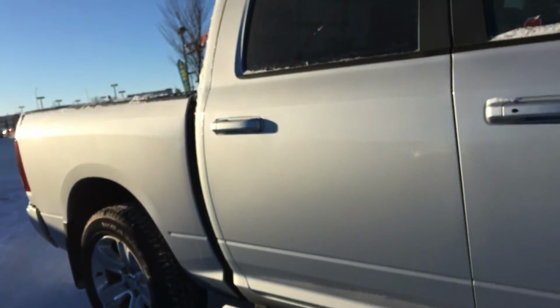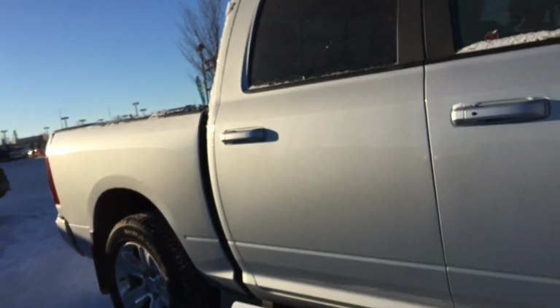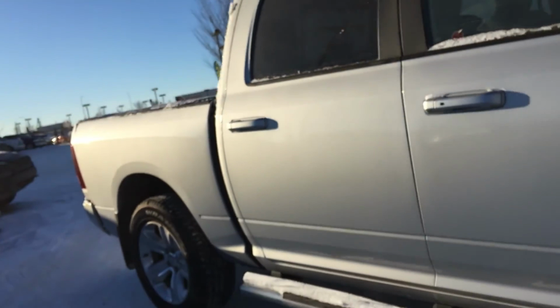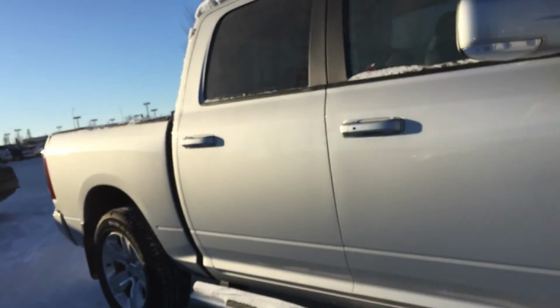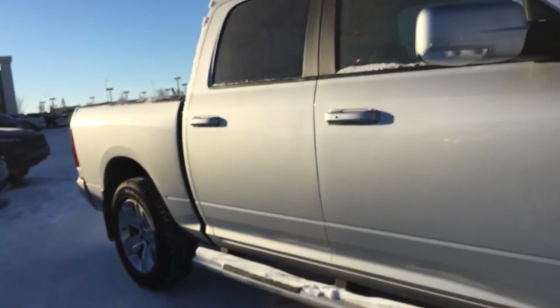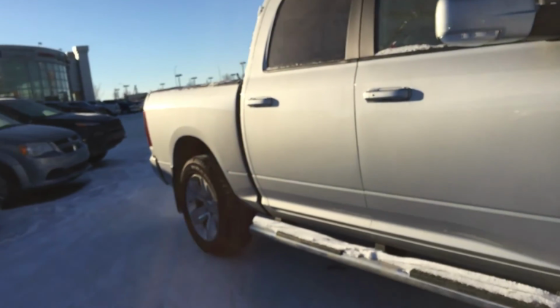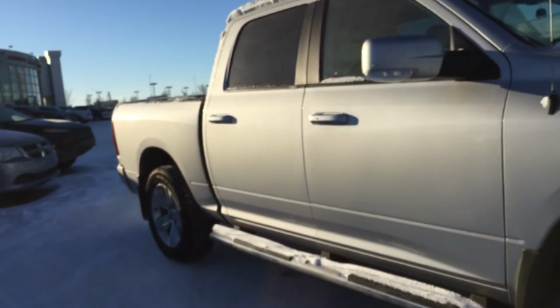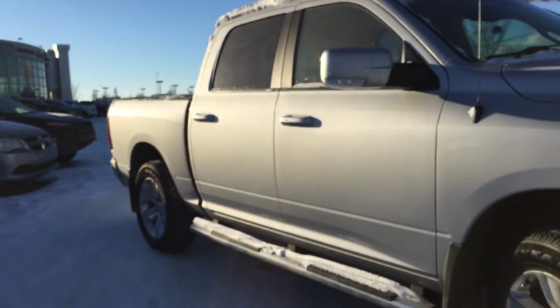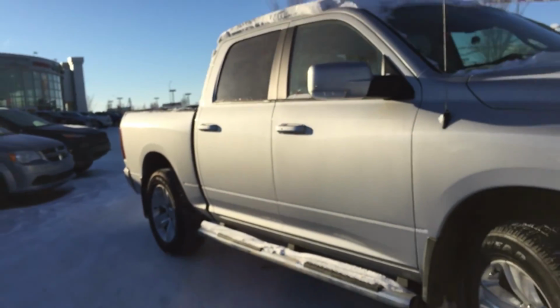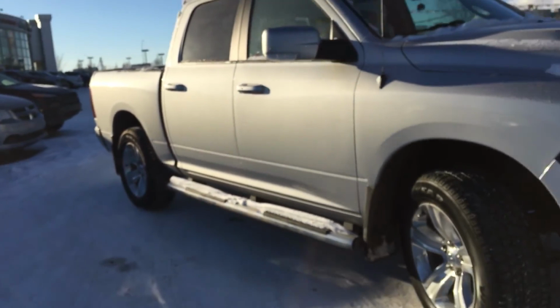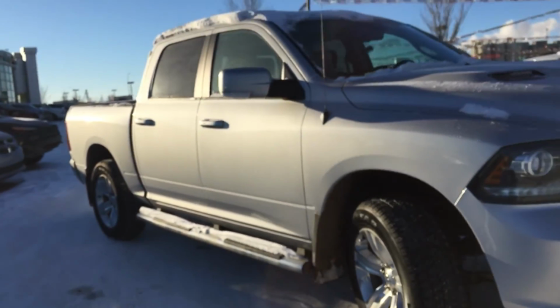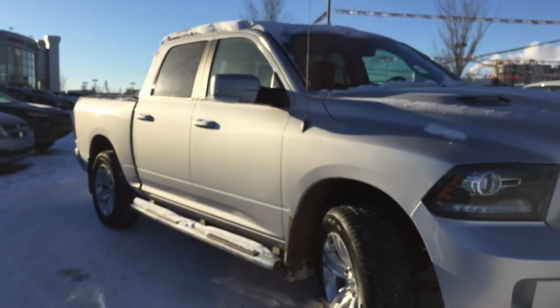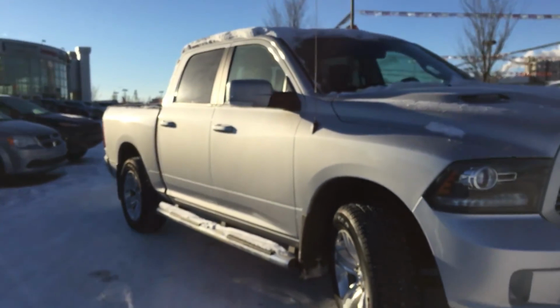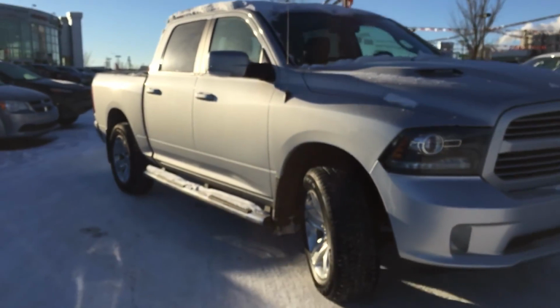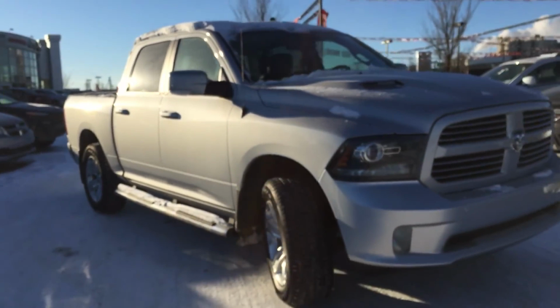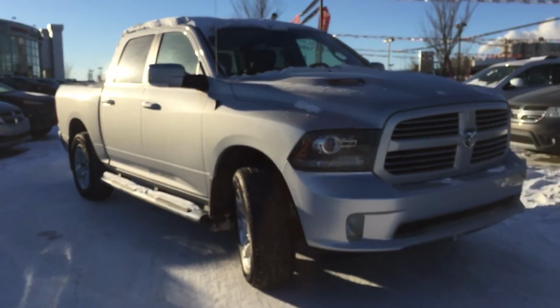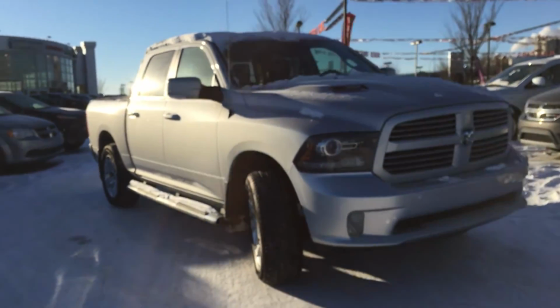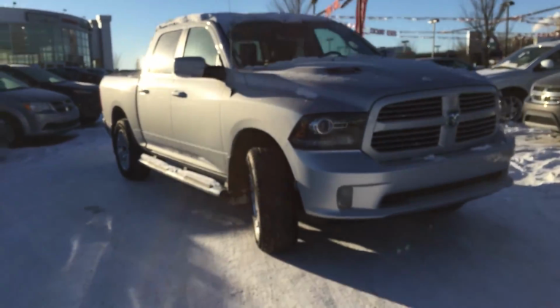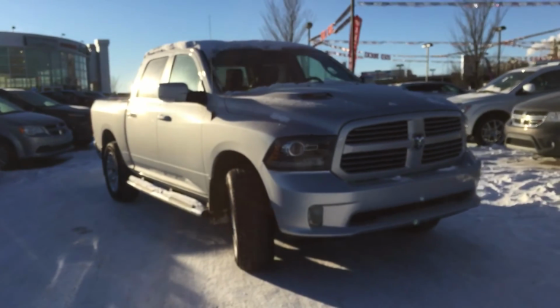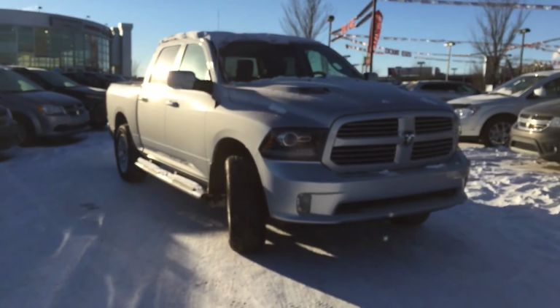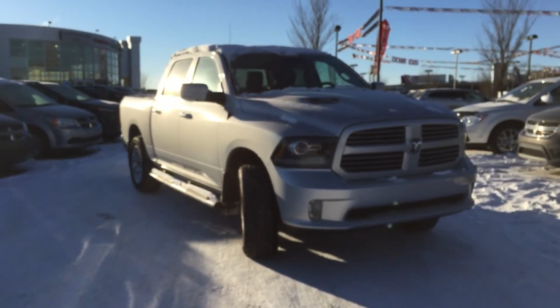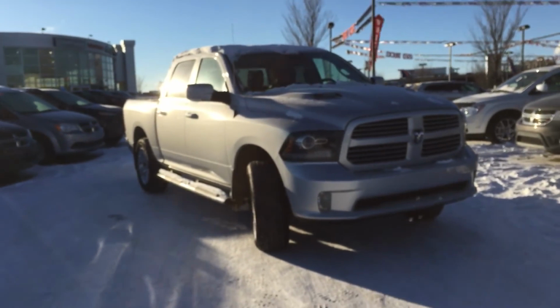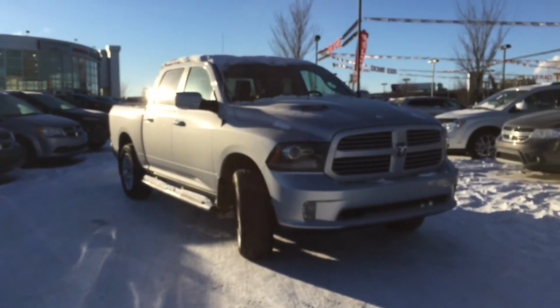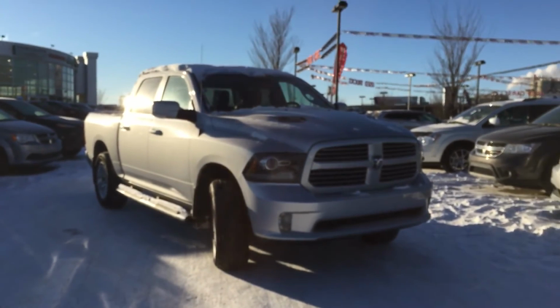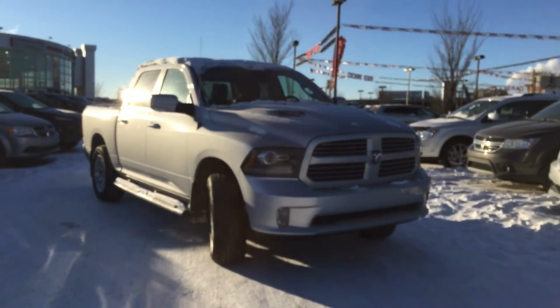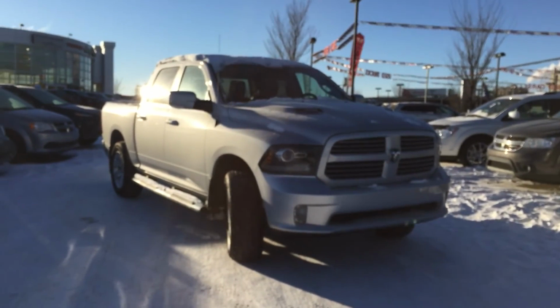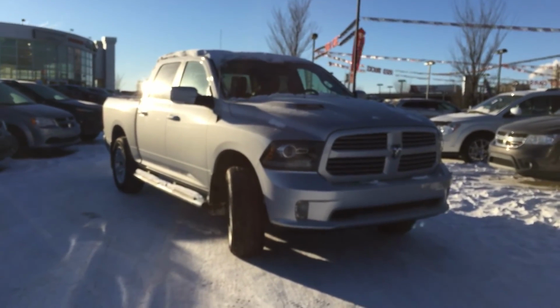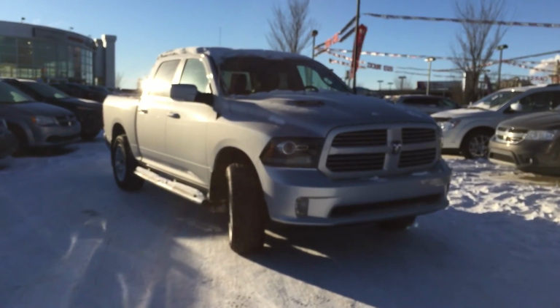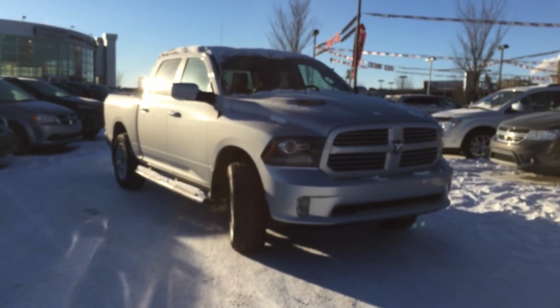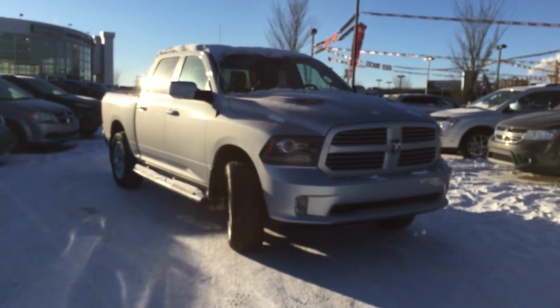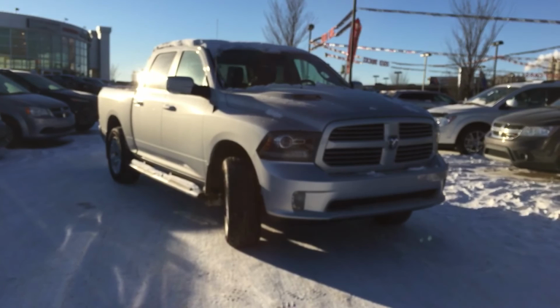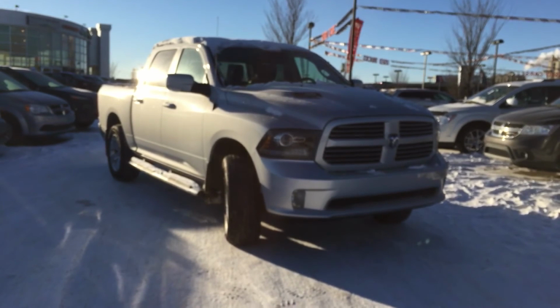Thanks for taking the time to walk around this 2013 Ram 1500 Sport 4x4 with me today. To book that test drive, you can call or click. We're on the corner of 156th Street and the Yellowhead Trail. Hope to see you soon.